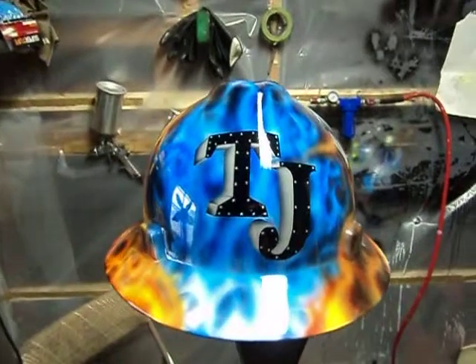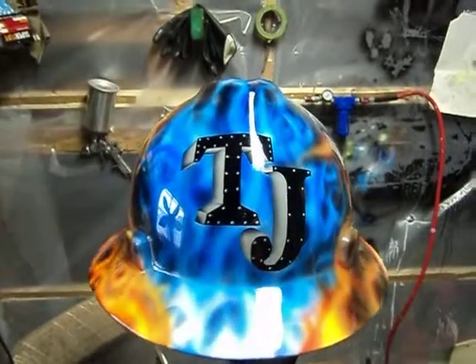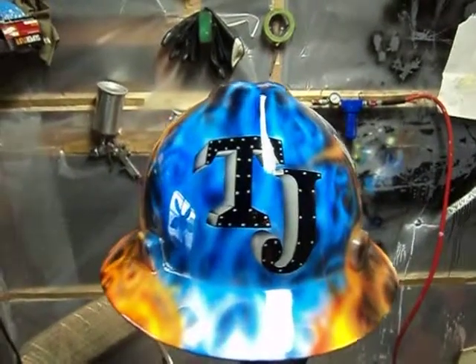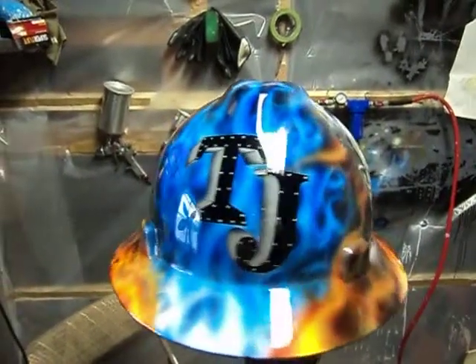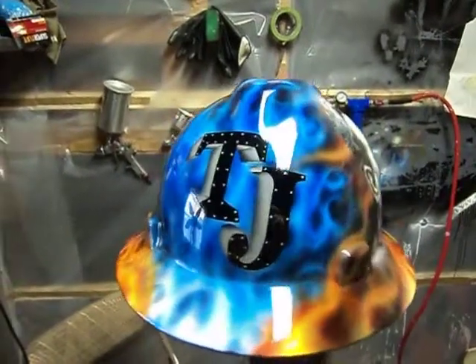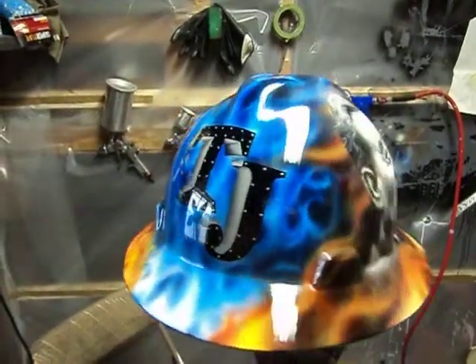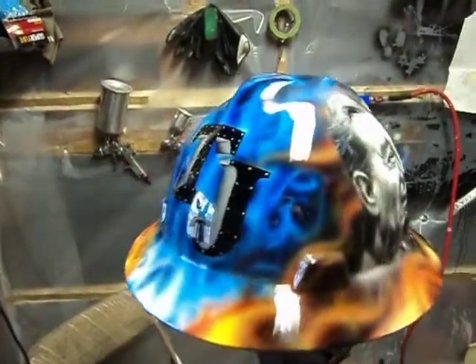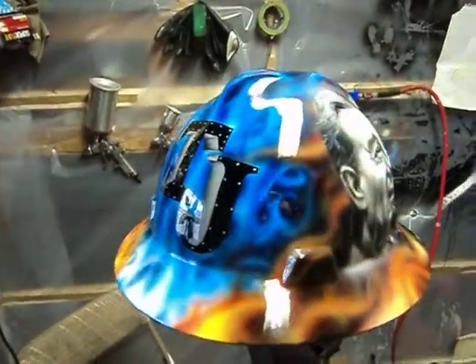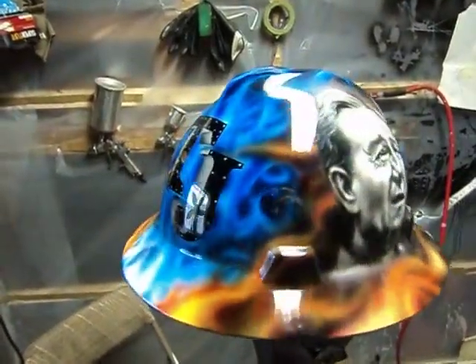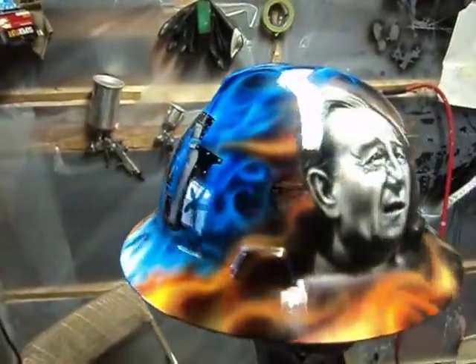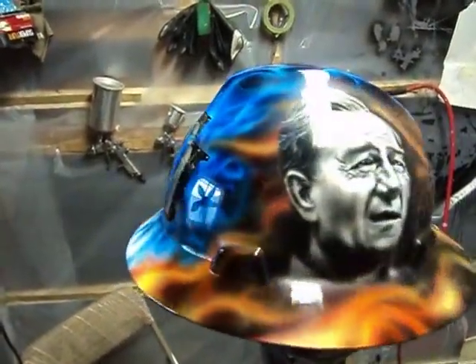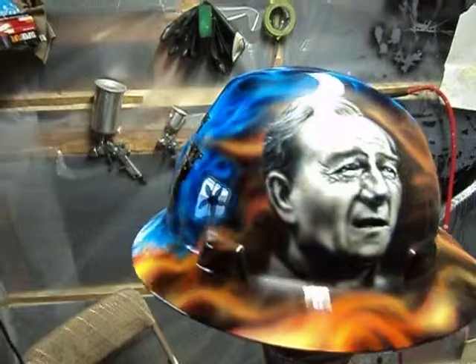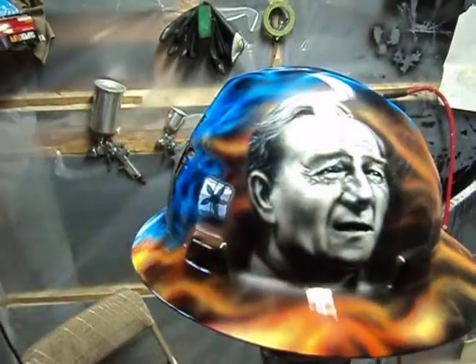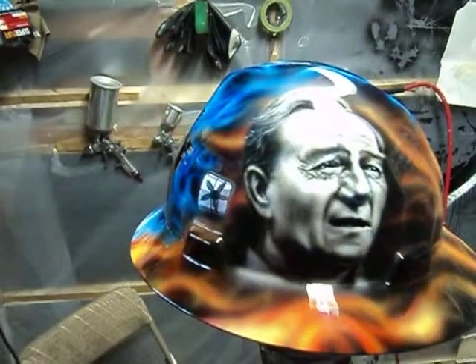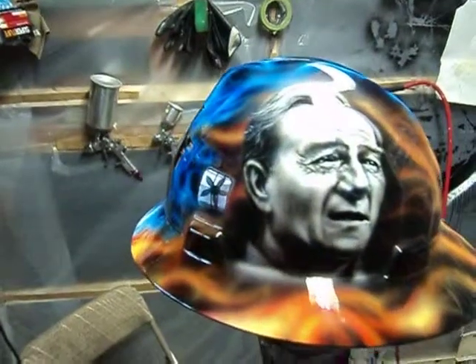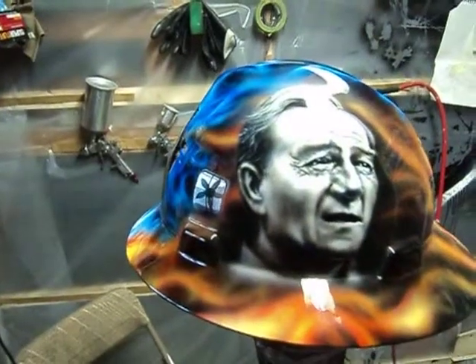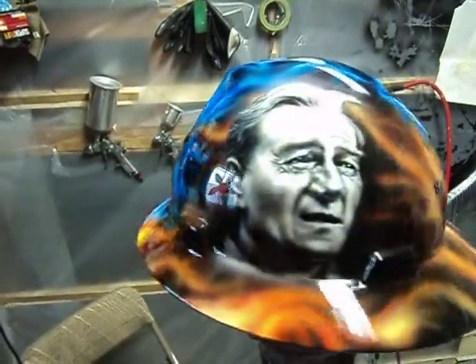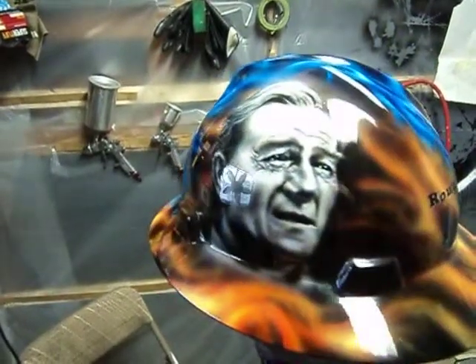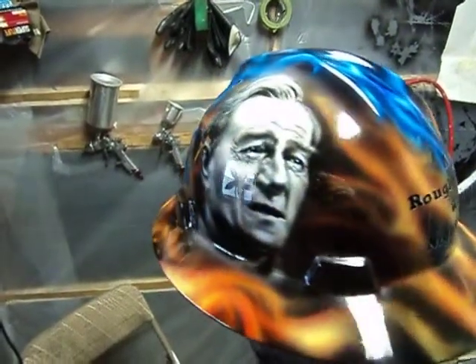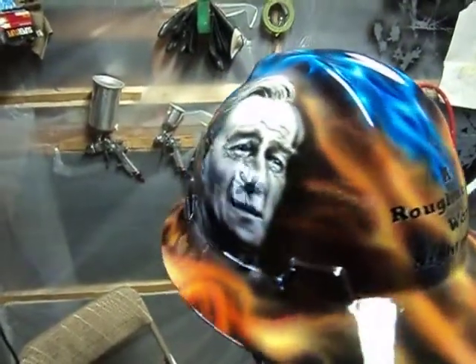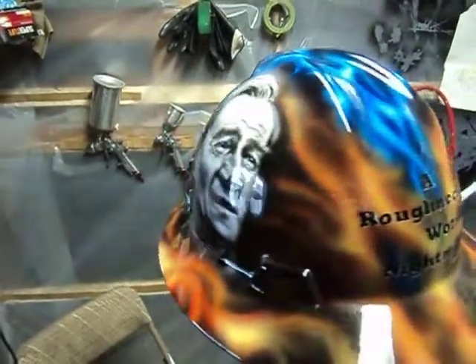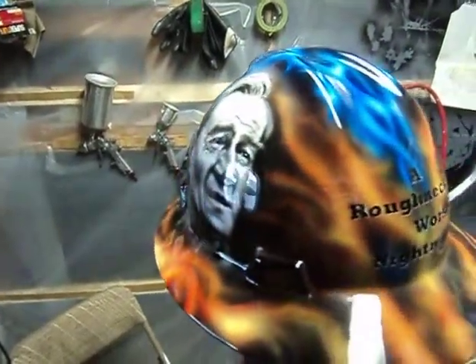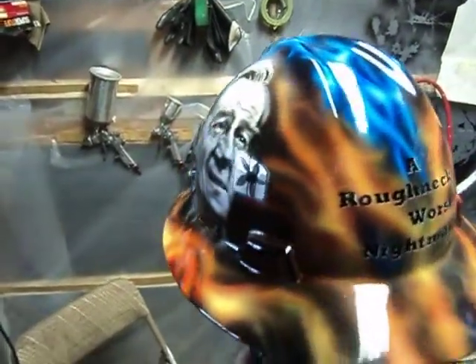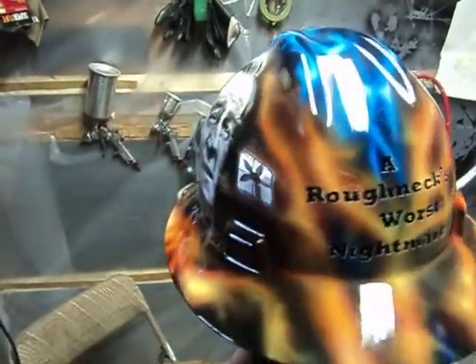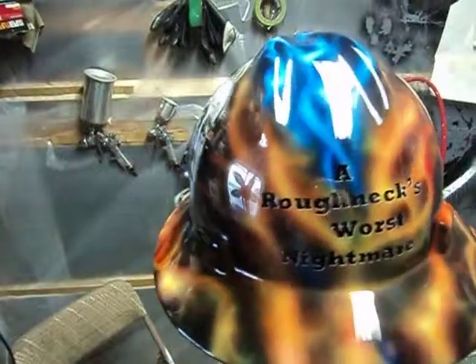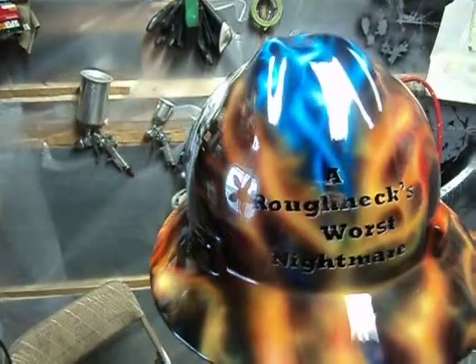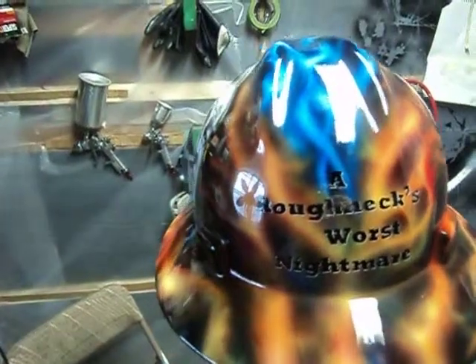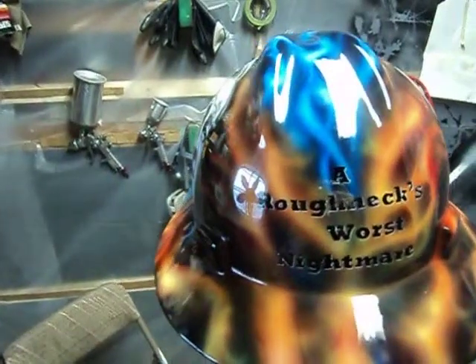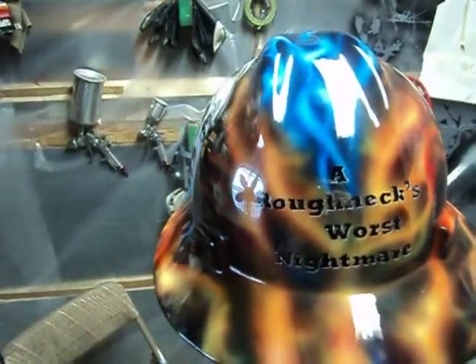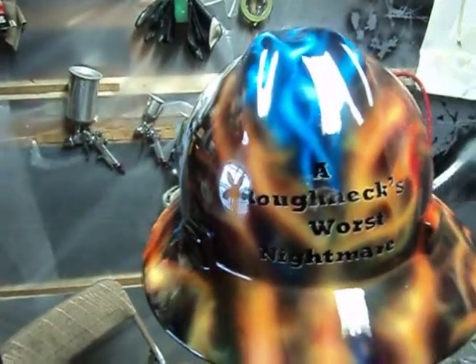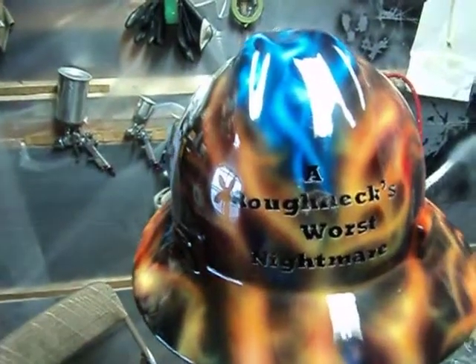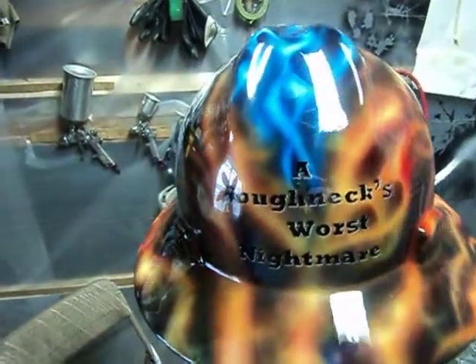This is a hard hat I did for my brother. It has a portrait of John Wayne on it with flames and the words 'roughnecks' — a roughneck's worst nightmare — on the back of it.